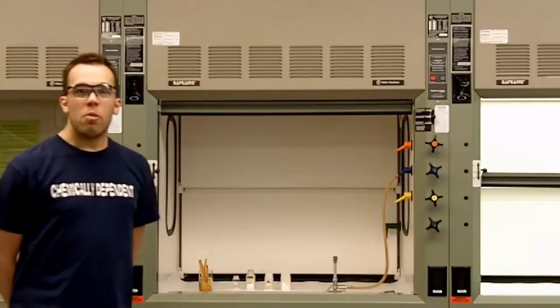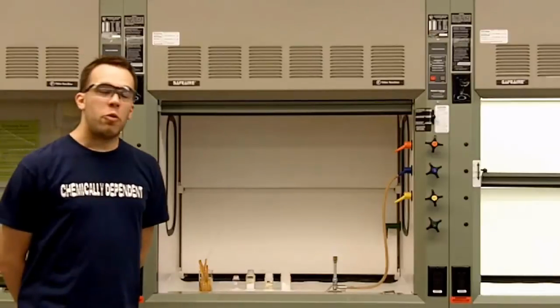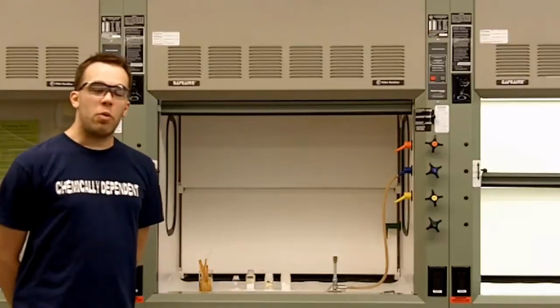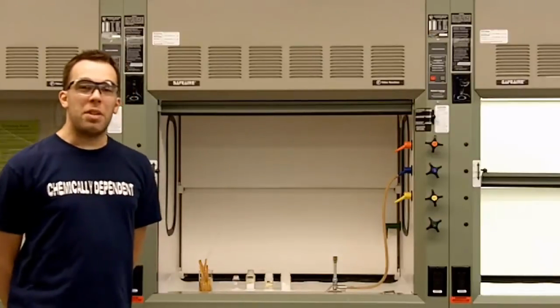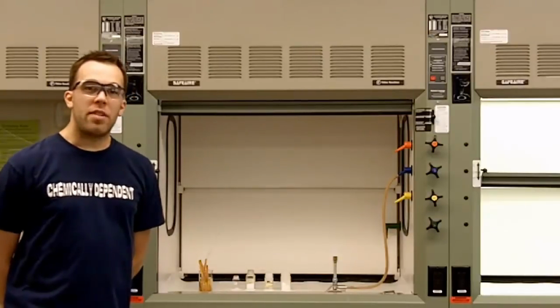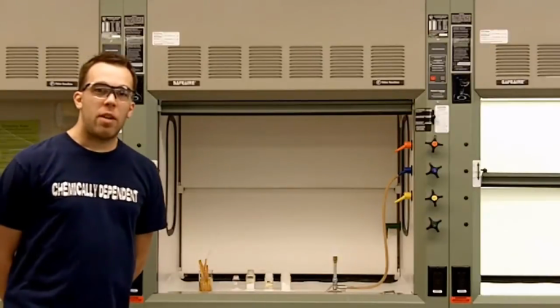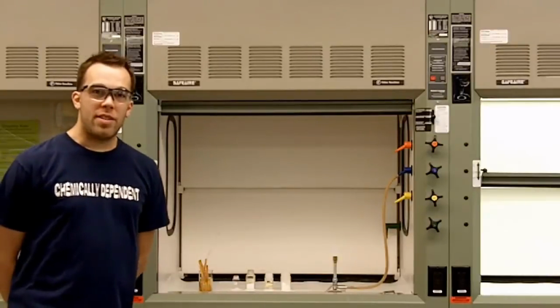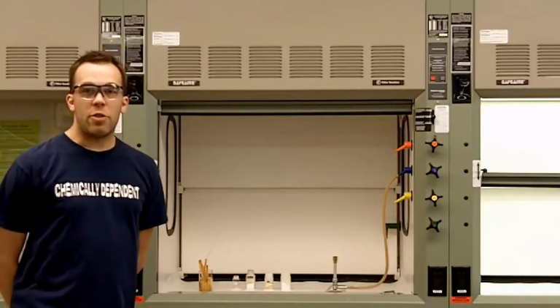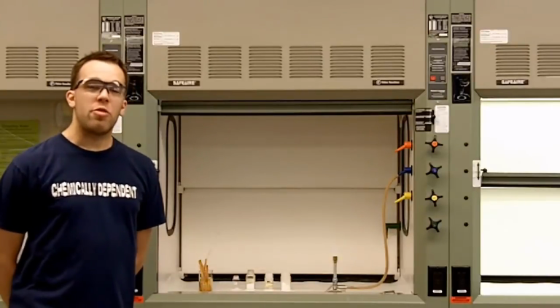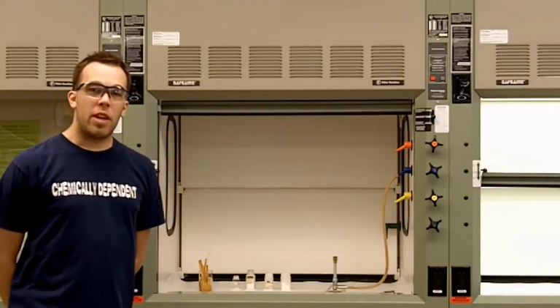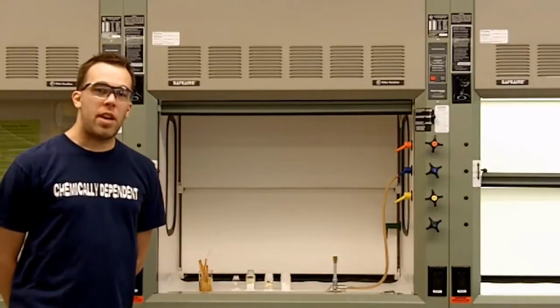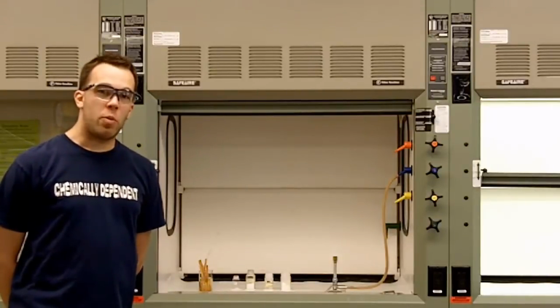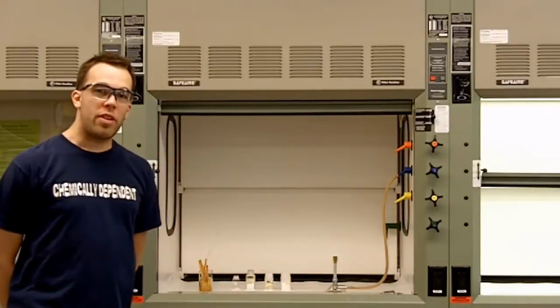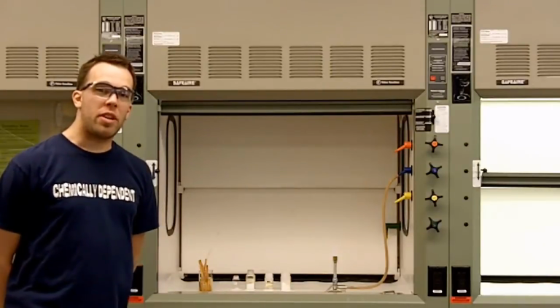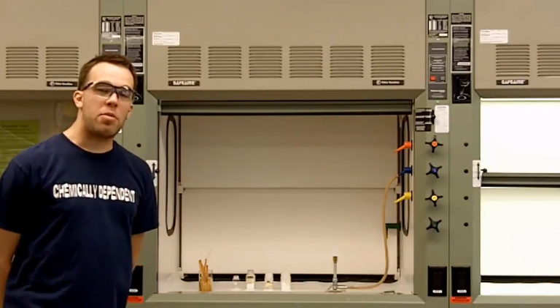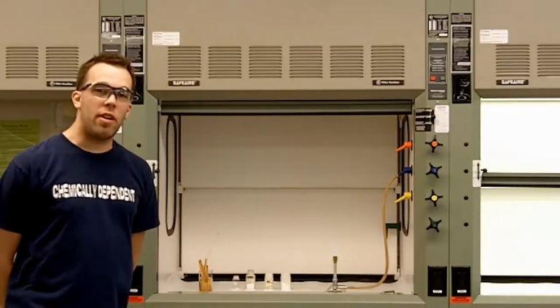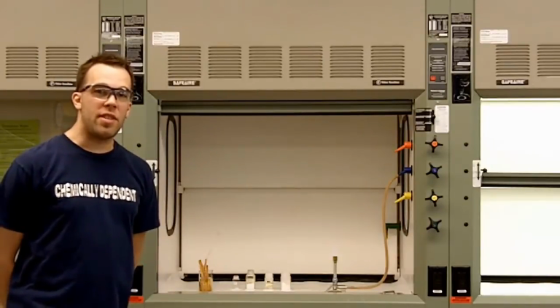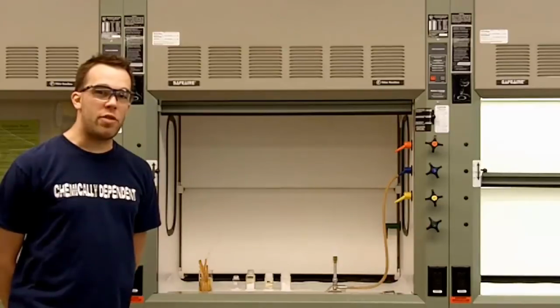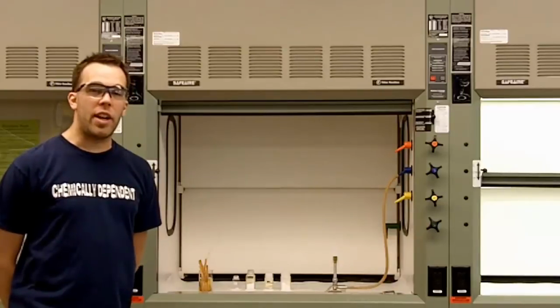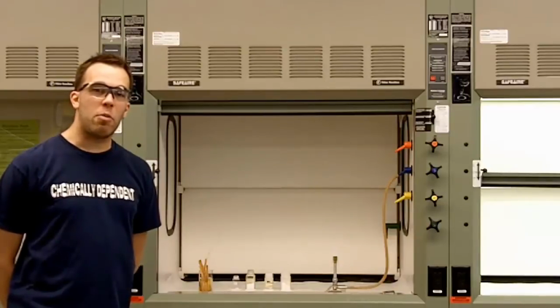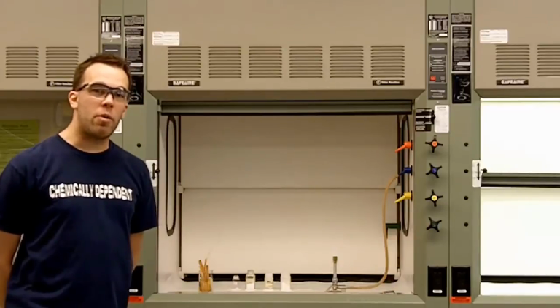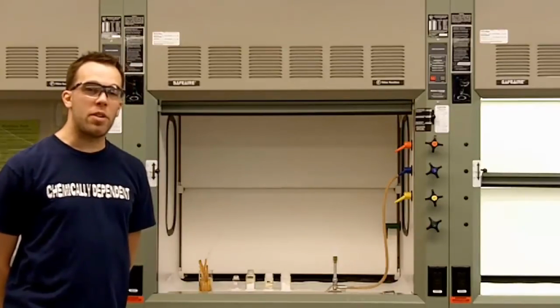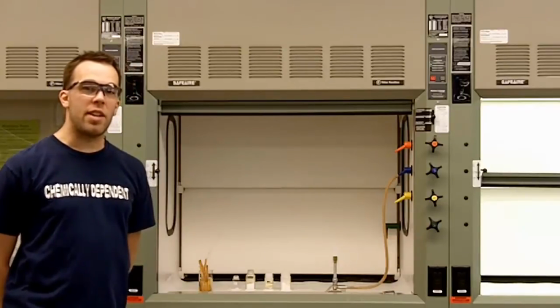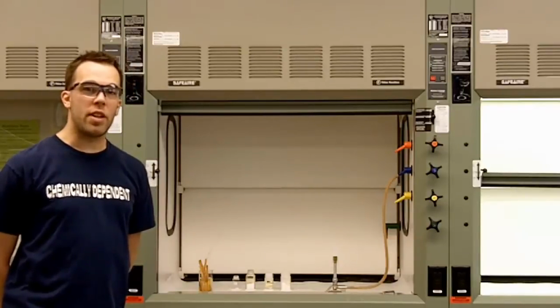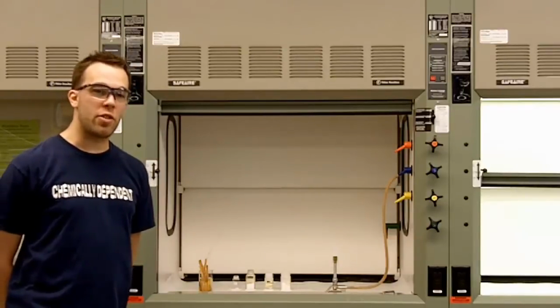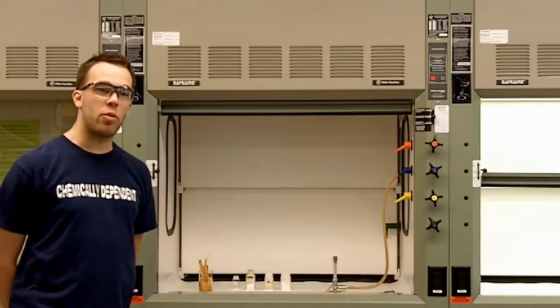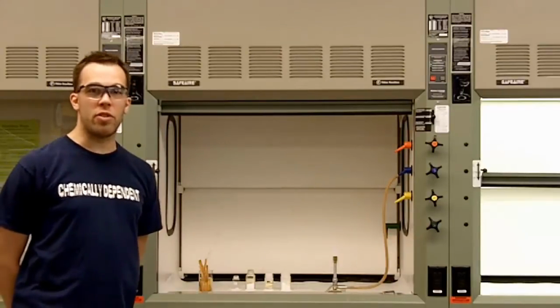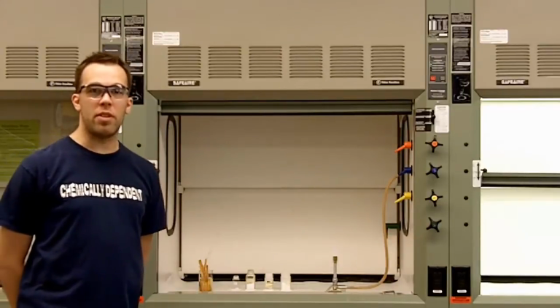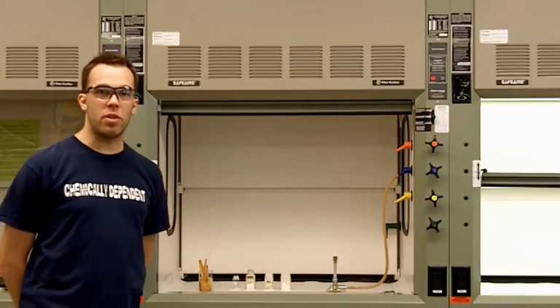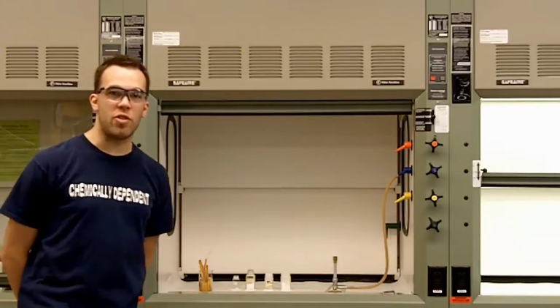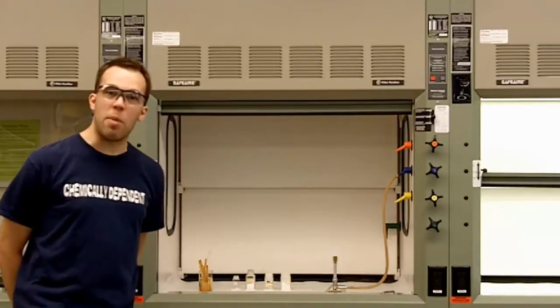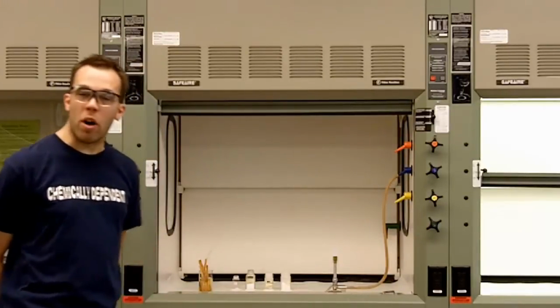What we will be doing today is the traditional flame test, with the sole exception of instead of using a nichrome wire, we are instead using soaked wooden splints, which are just dampened with water.